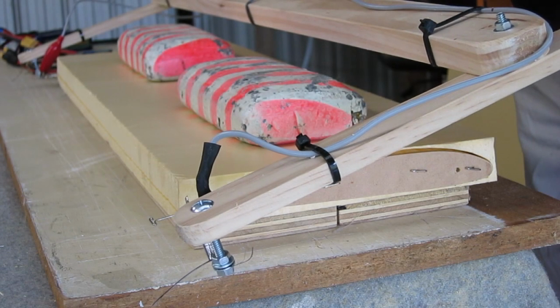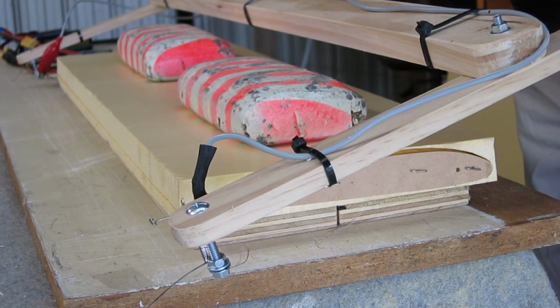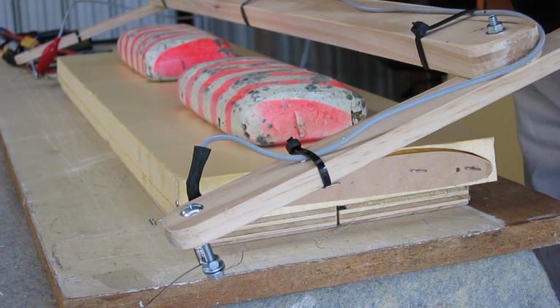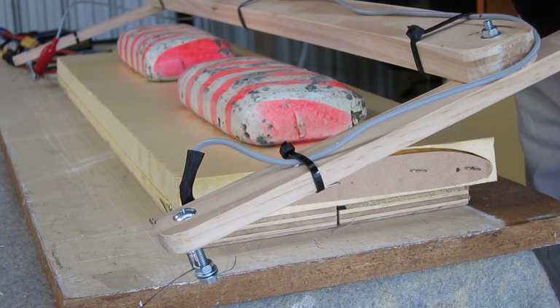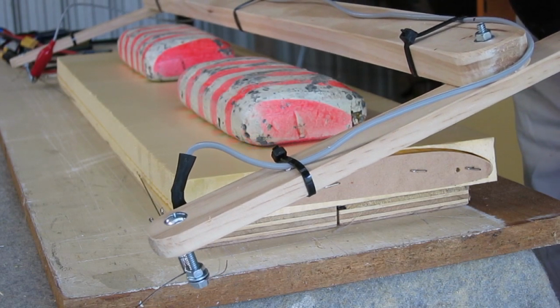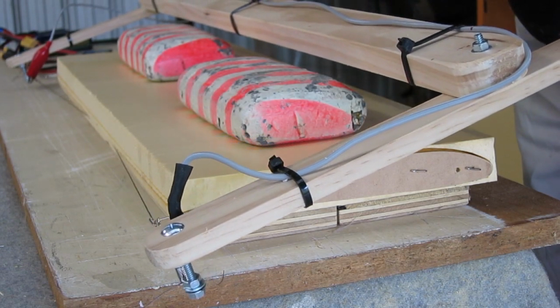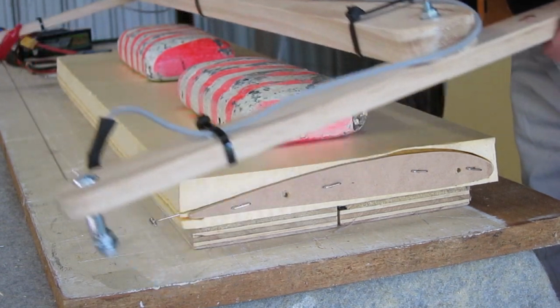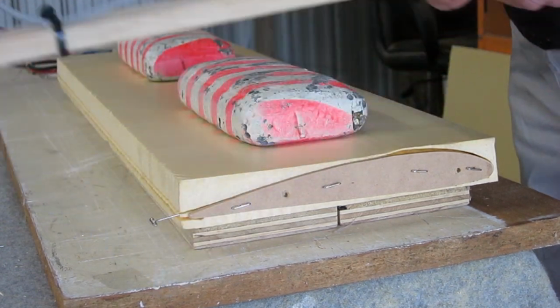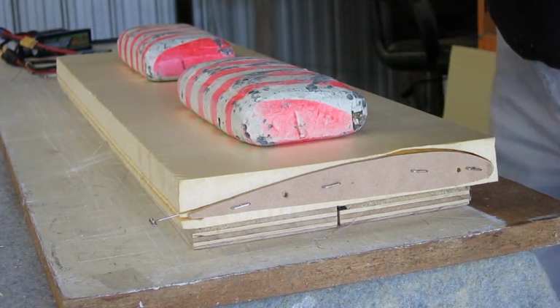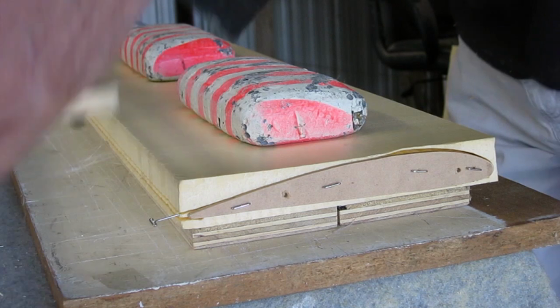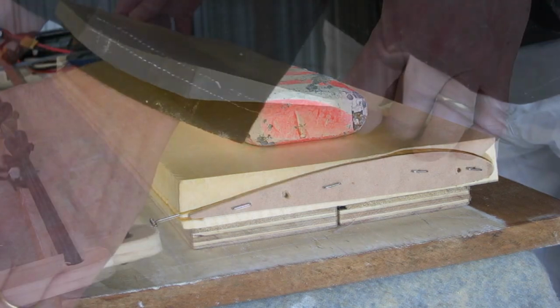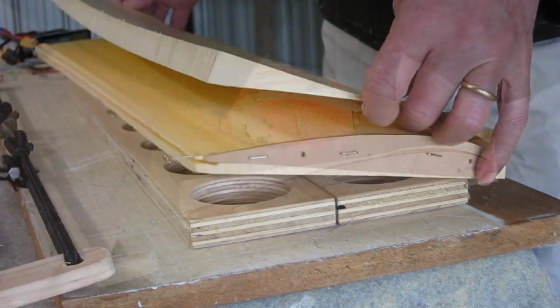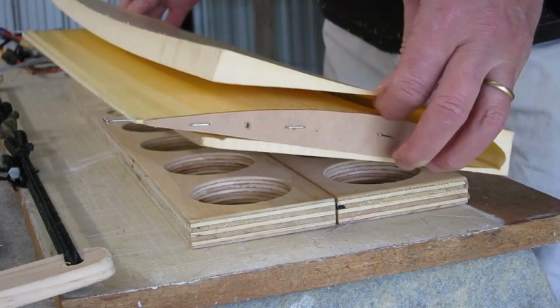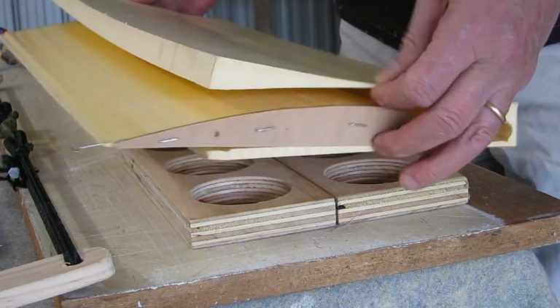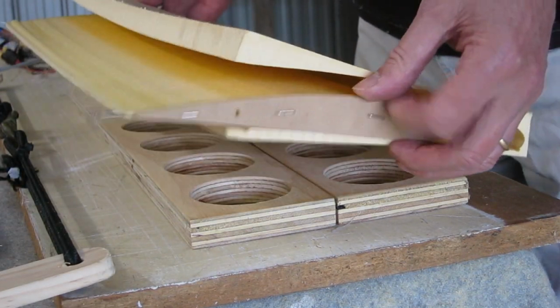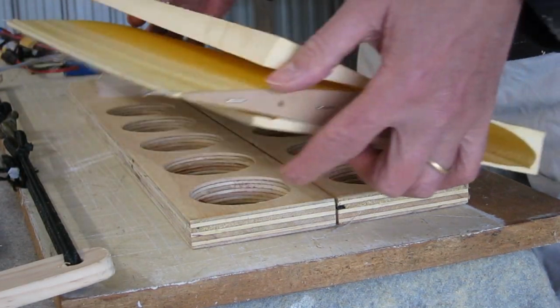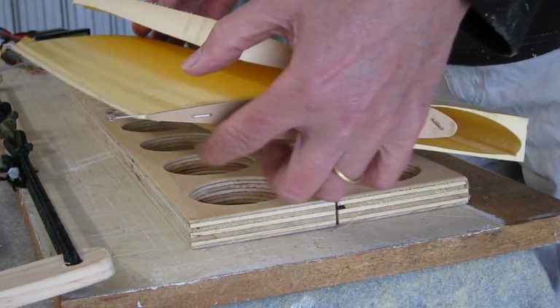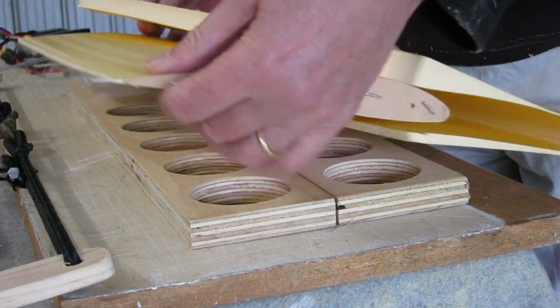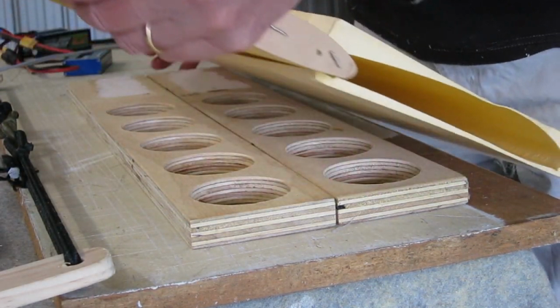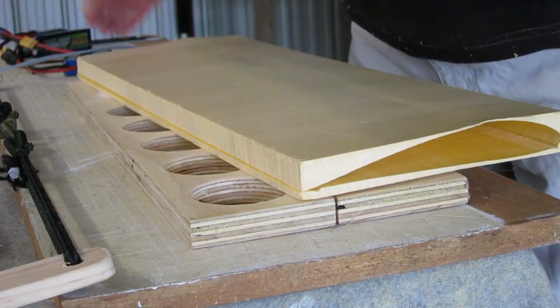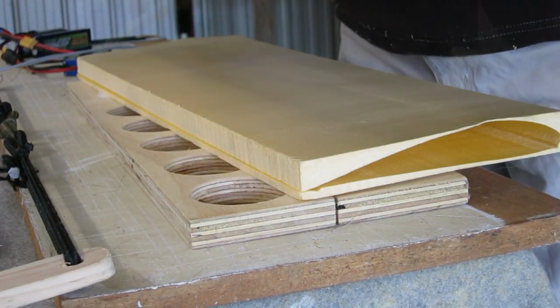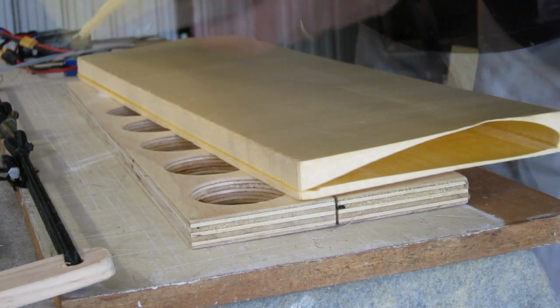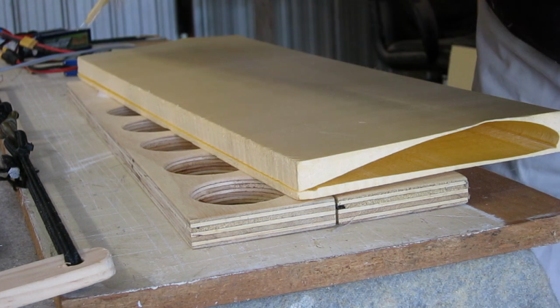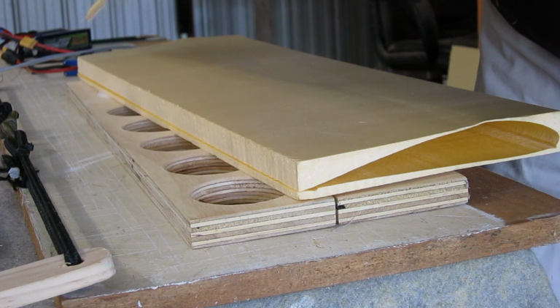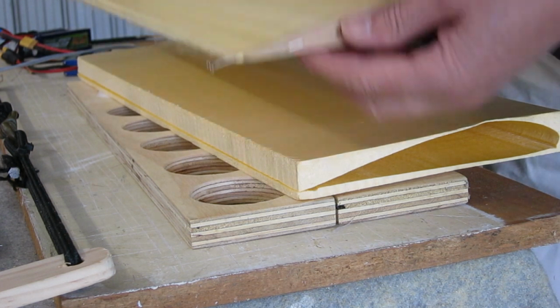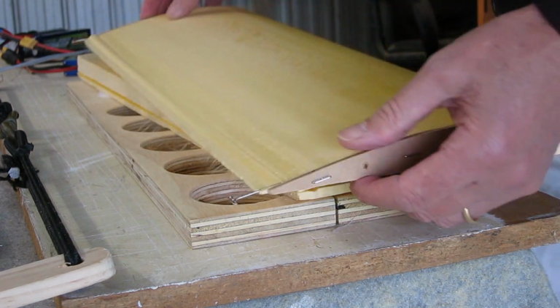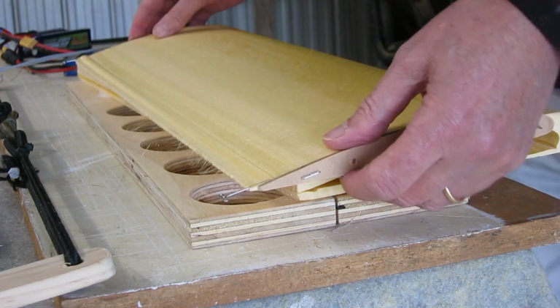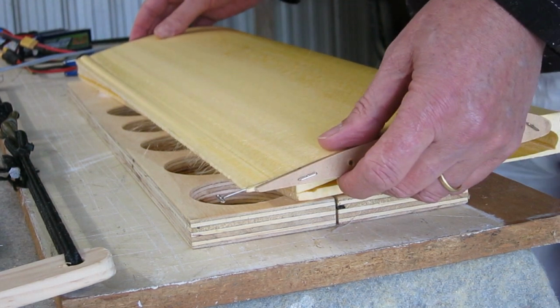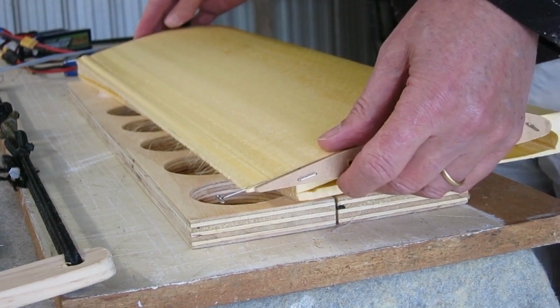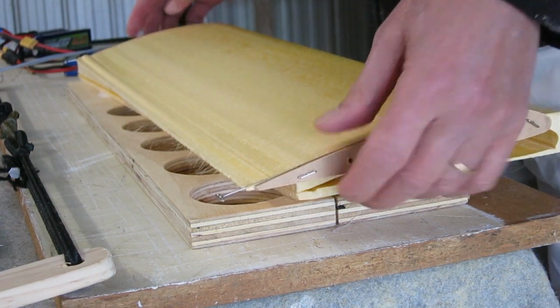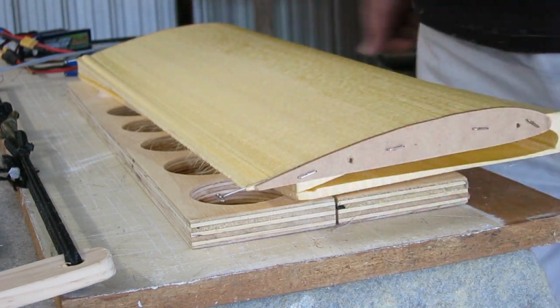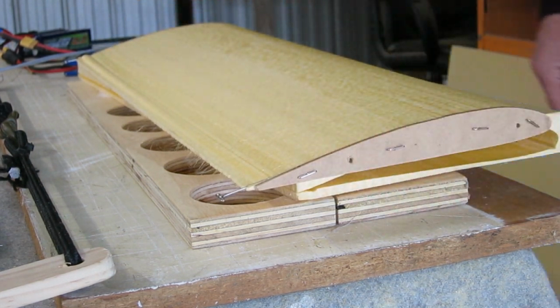Unlike the folded depron style wings, these foam cut cores don't come with a convenient spar channel. So in this video I'll show a few different methods for creating a spar channel.